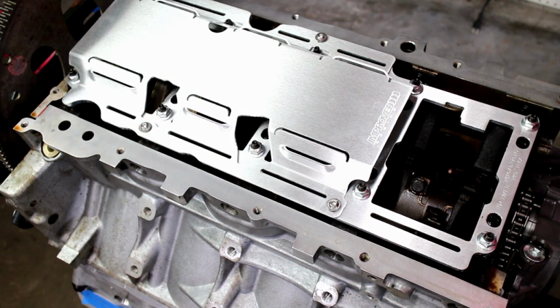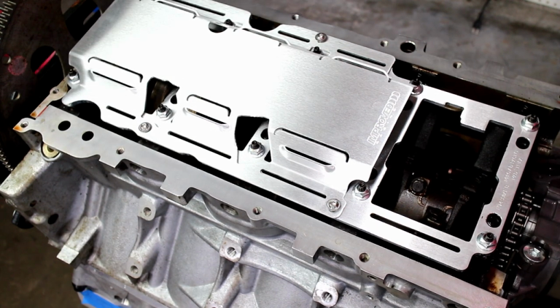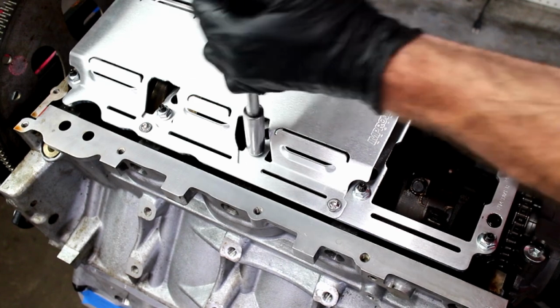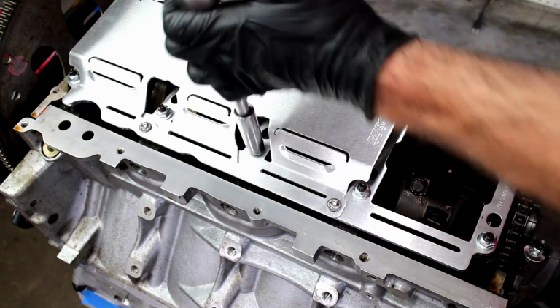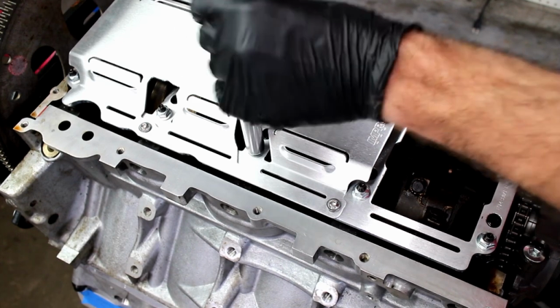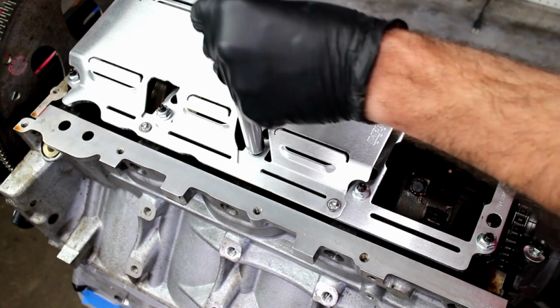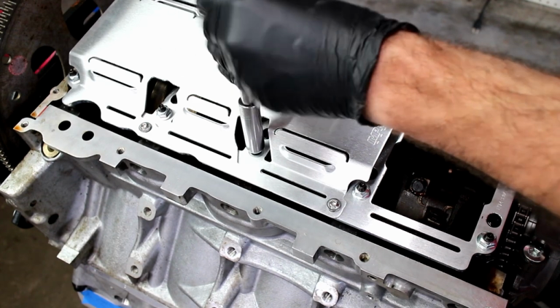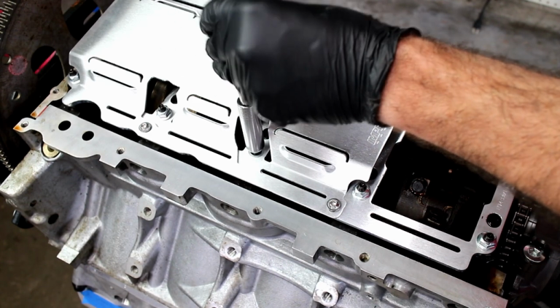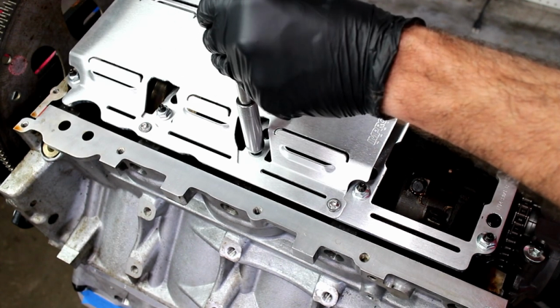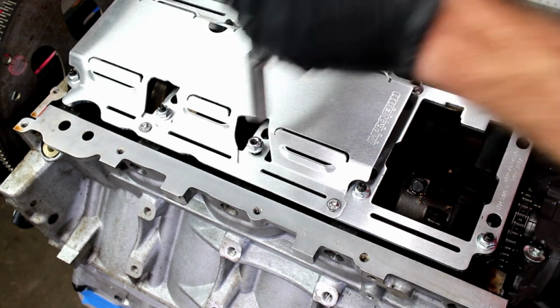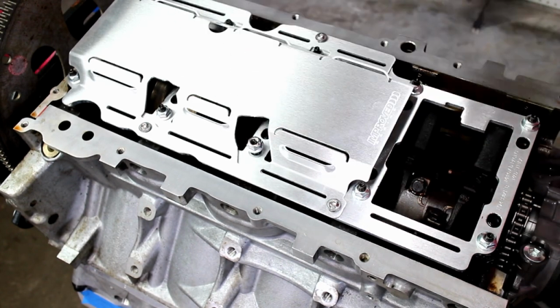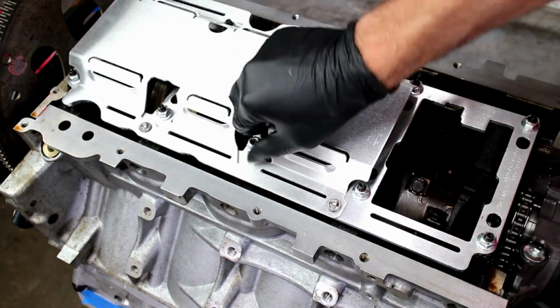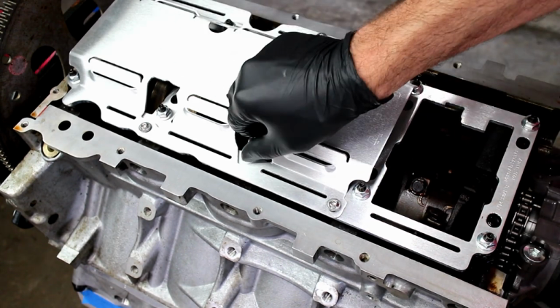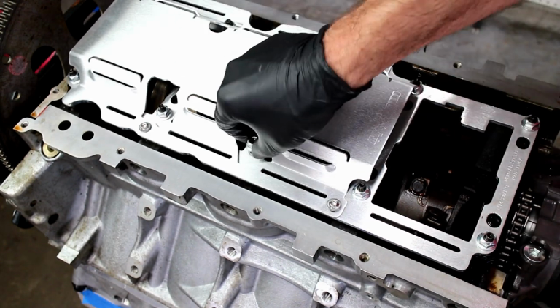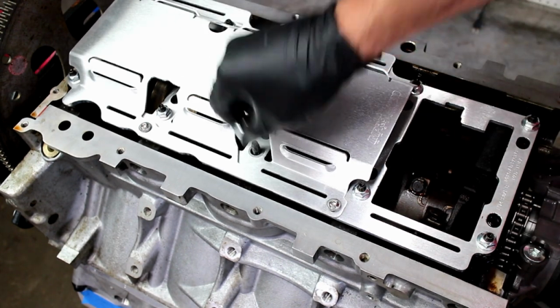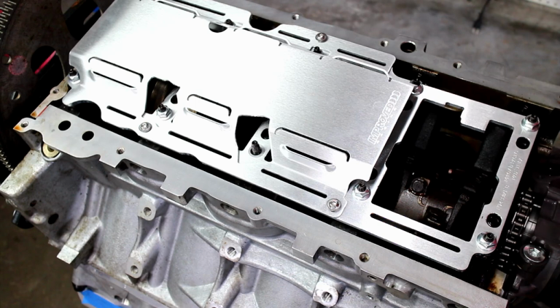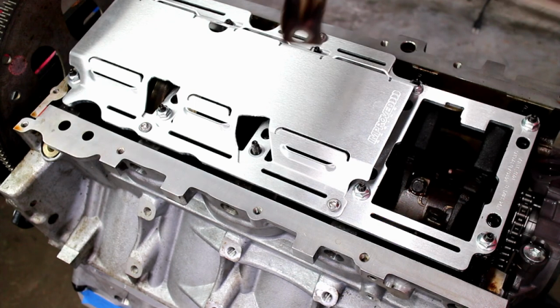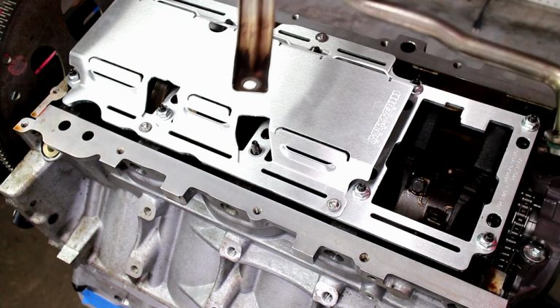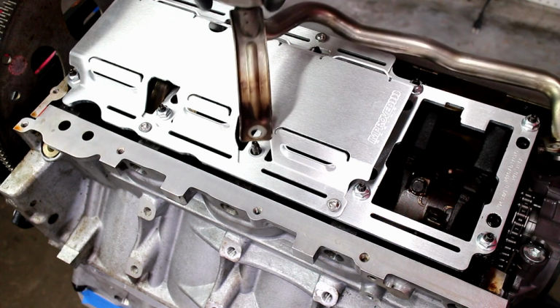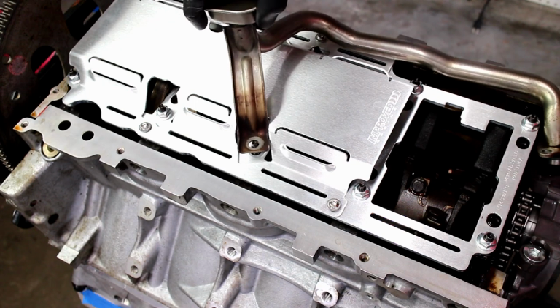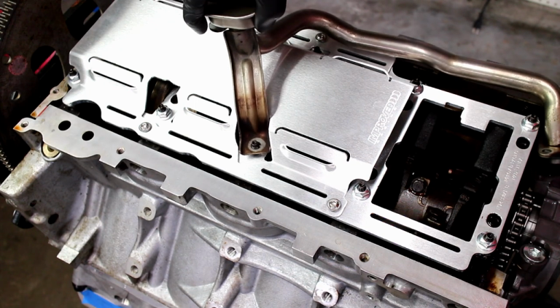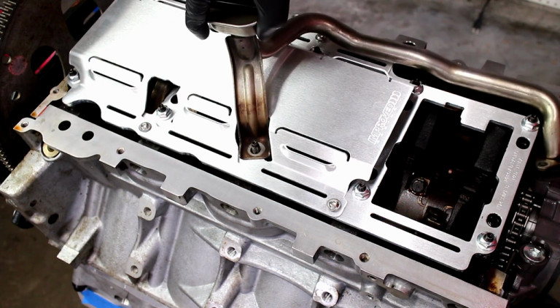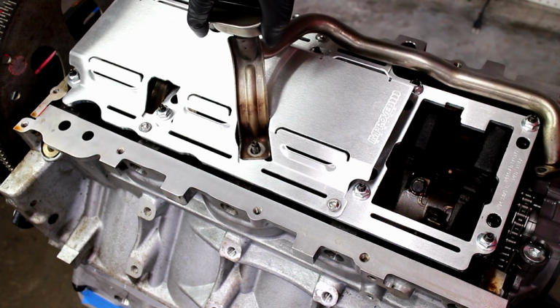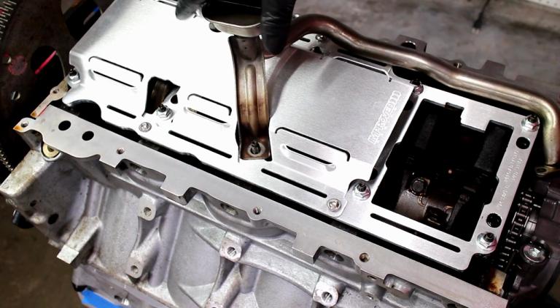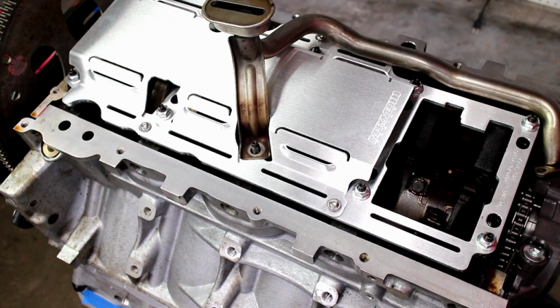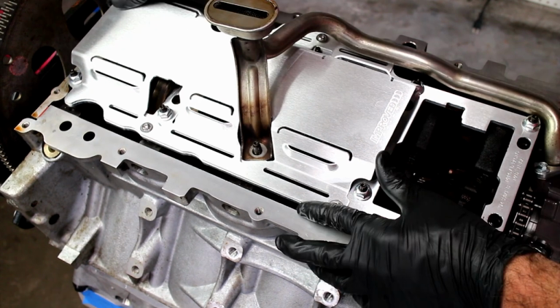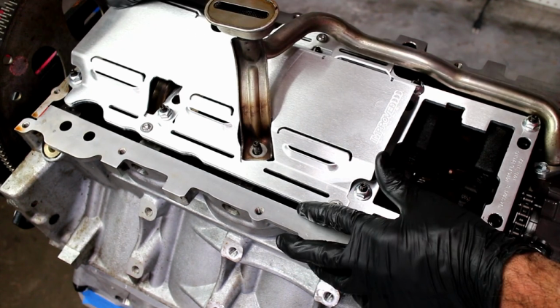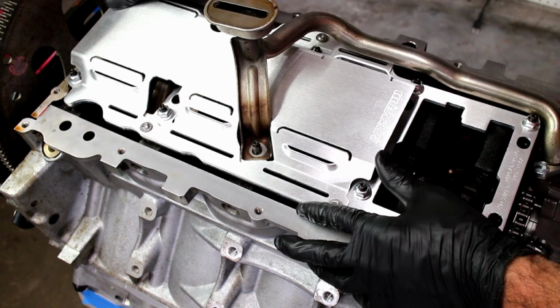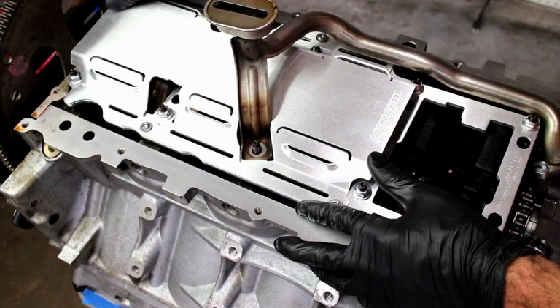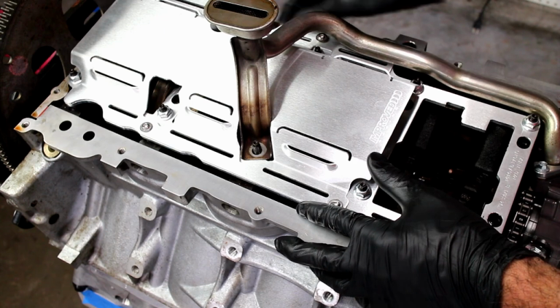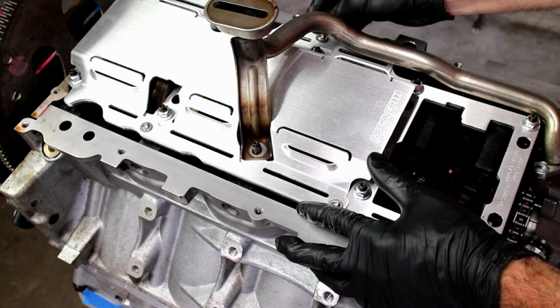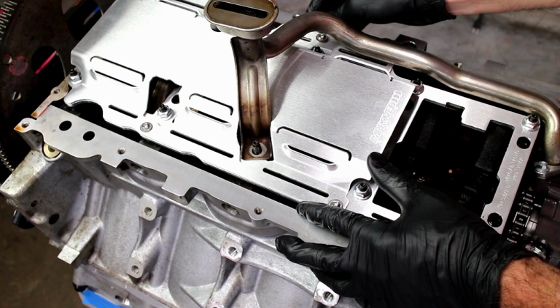I accidentally installed the oil pickup nut, so go ahead and remove it, and then temp install the oil pickup tube. Align the windage tray and torque the button head bolts down.